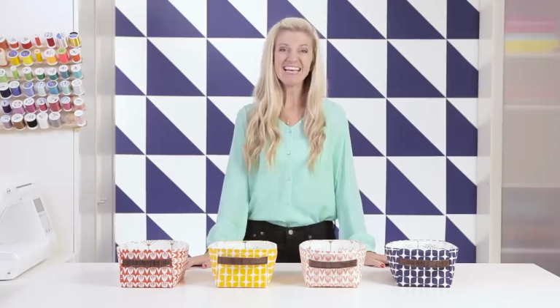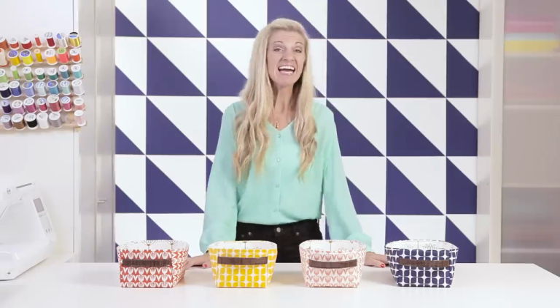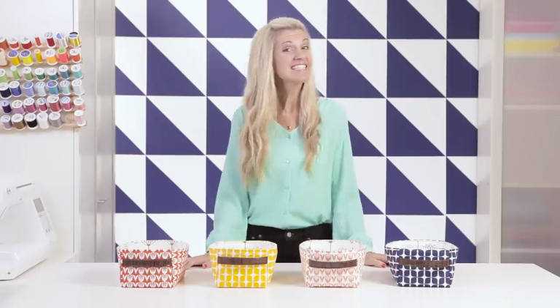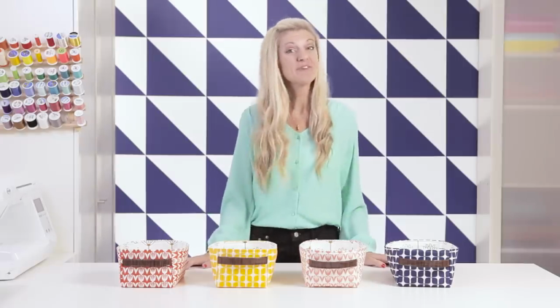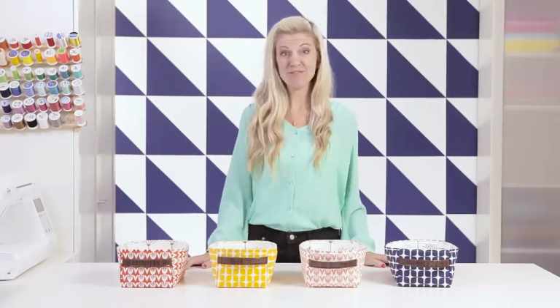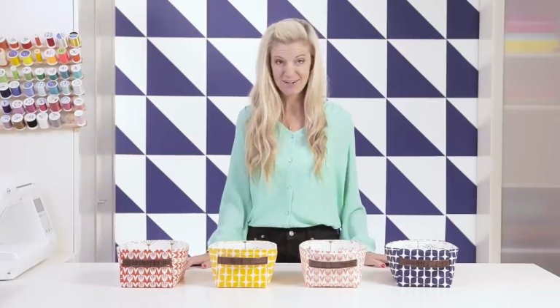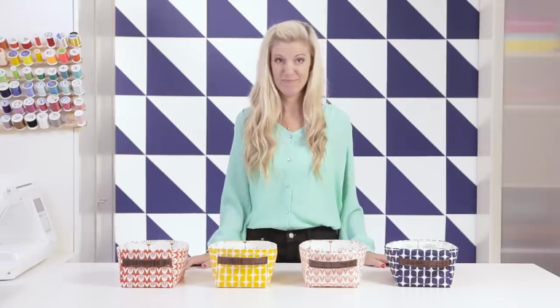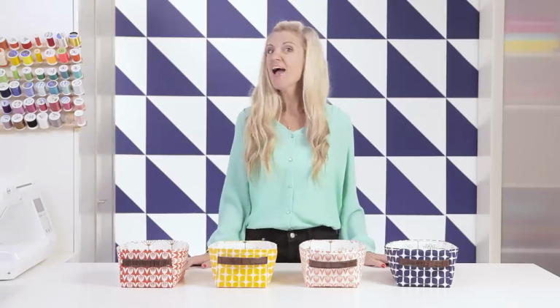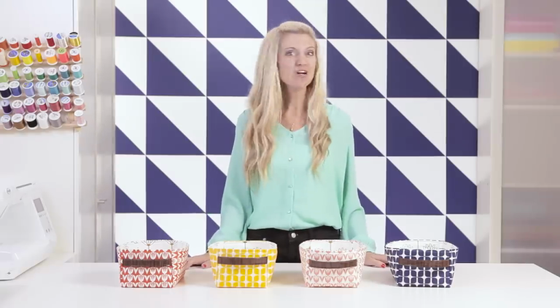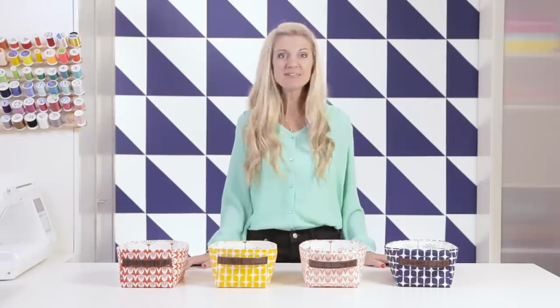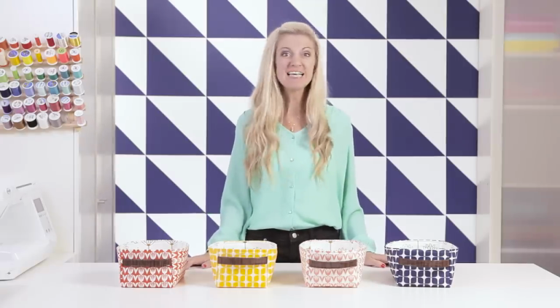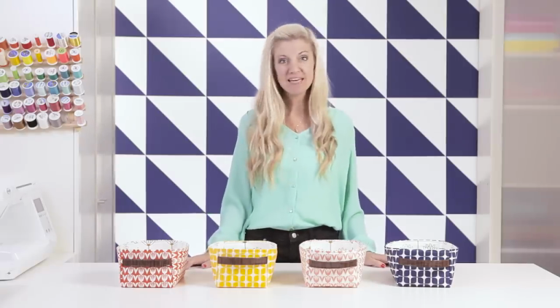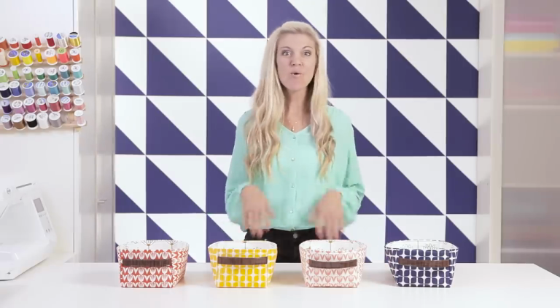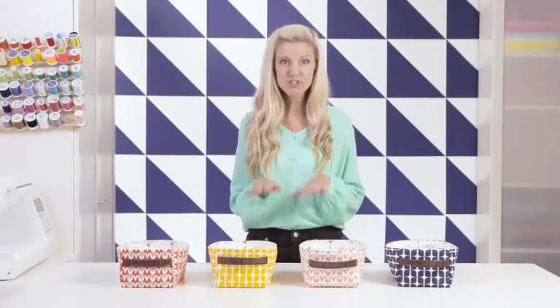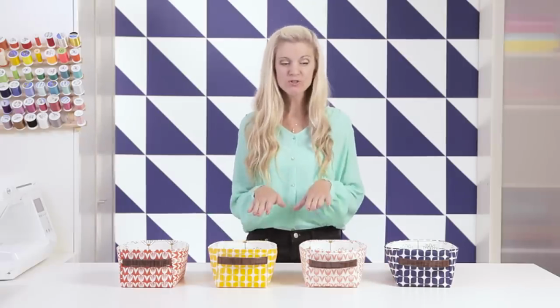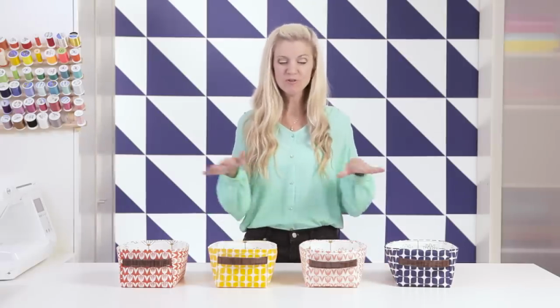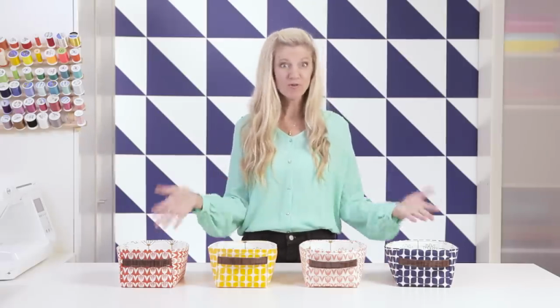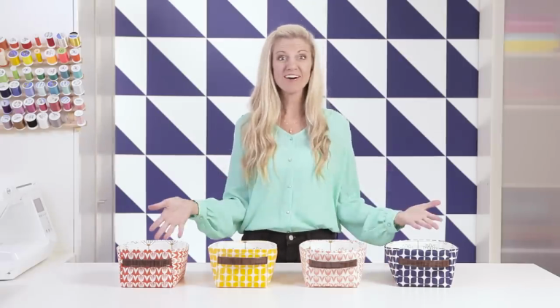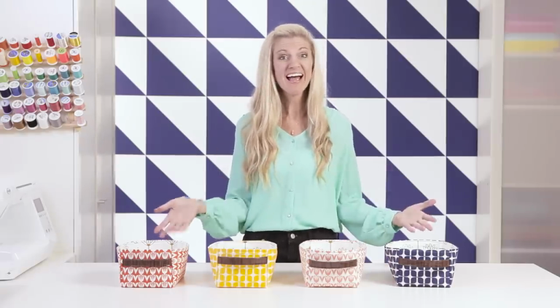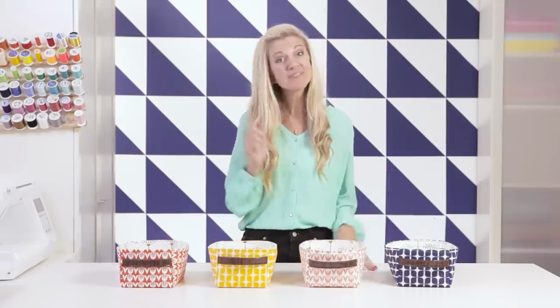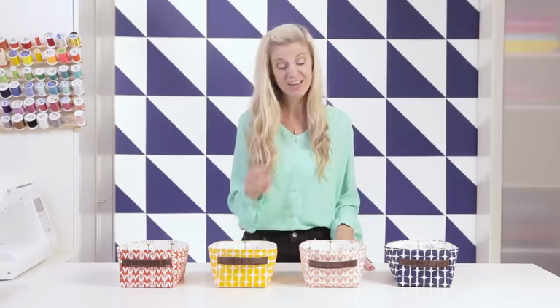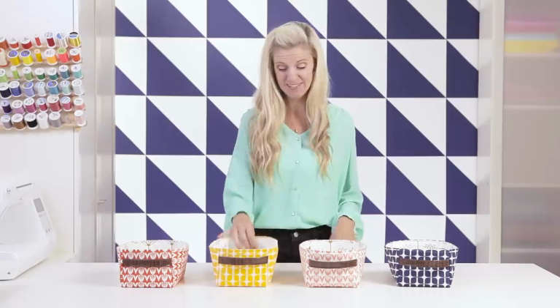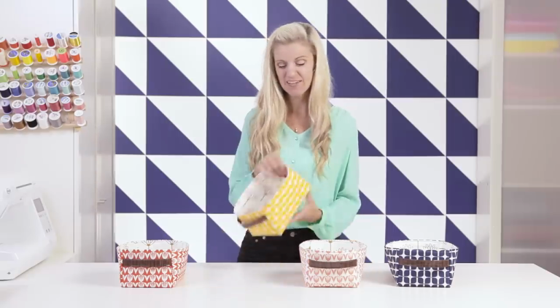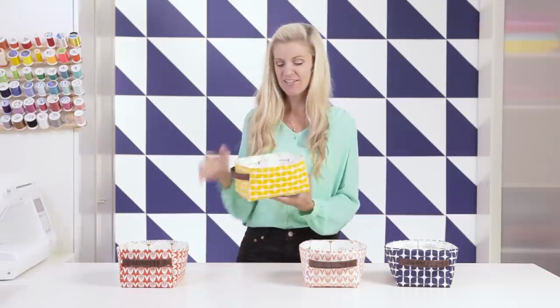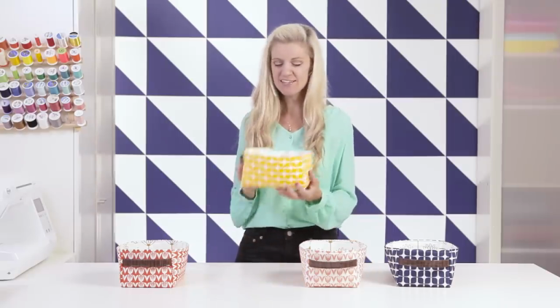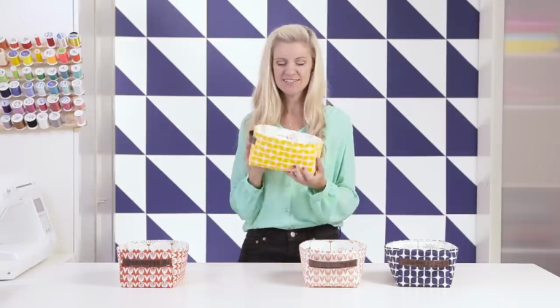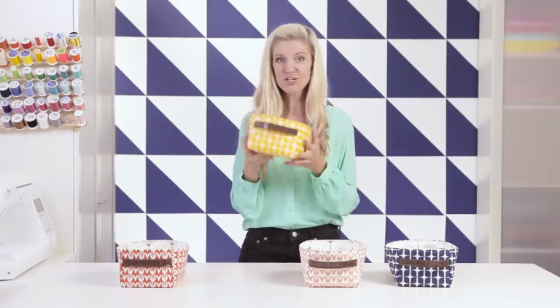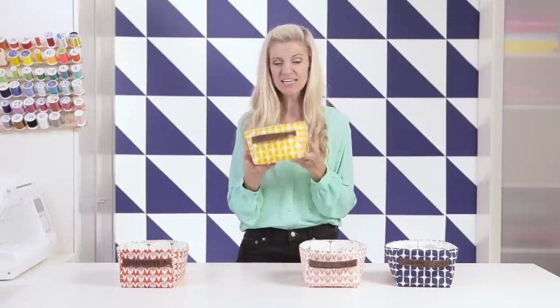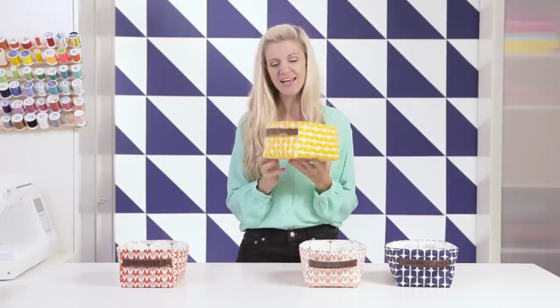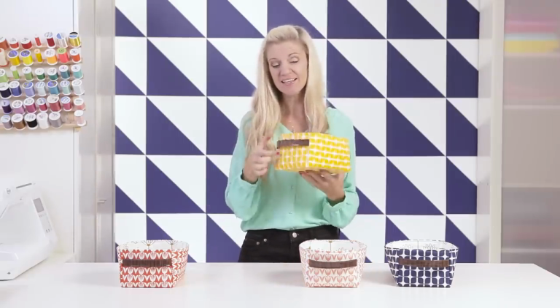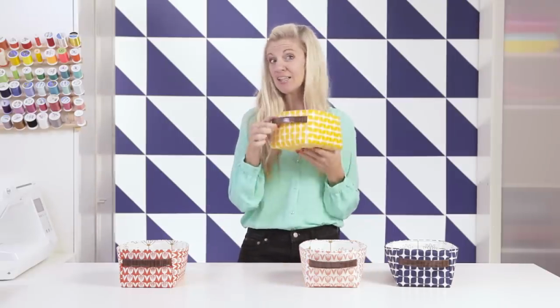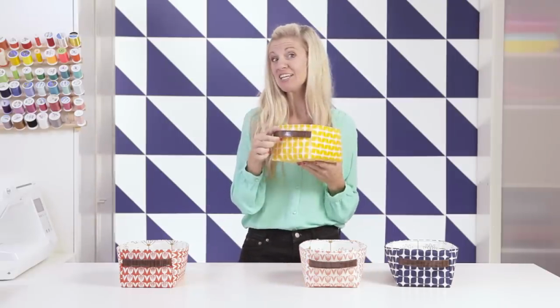Hey guys, it's Dana from MadeEveryday.com. Every house needs a bin or two or four, and I'm gonna show you how to make some. They're nice, sturdy, and they've got a little handle.